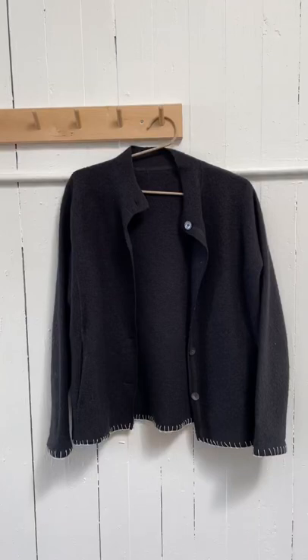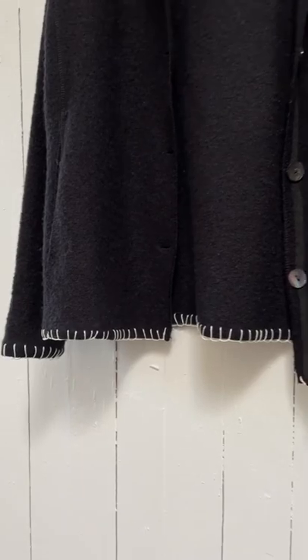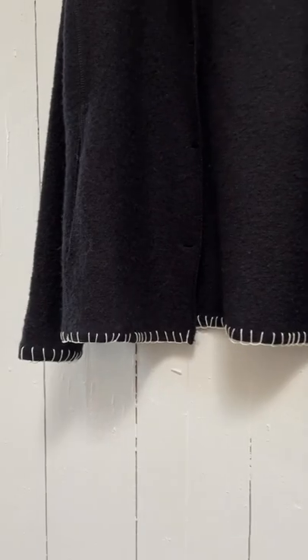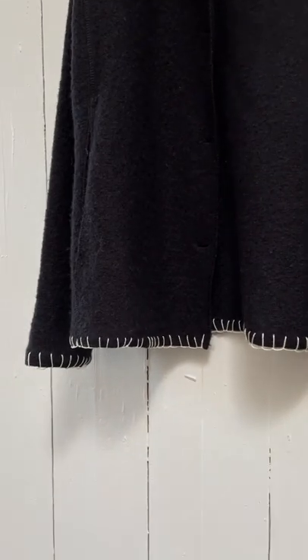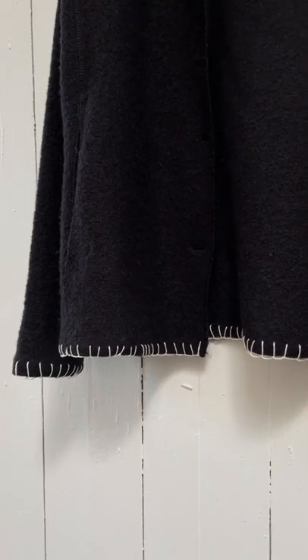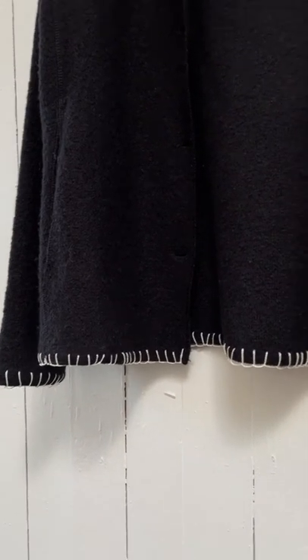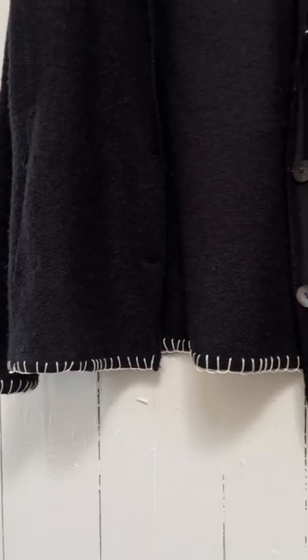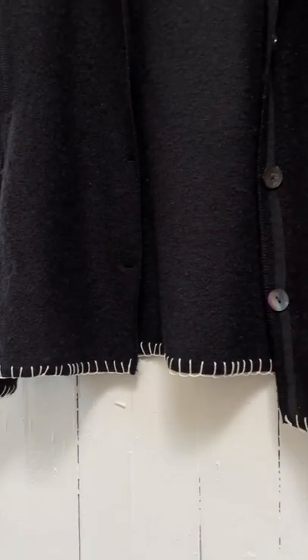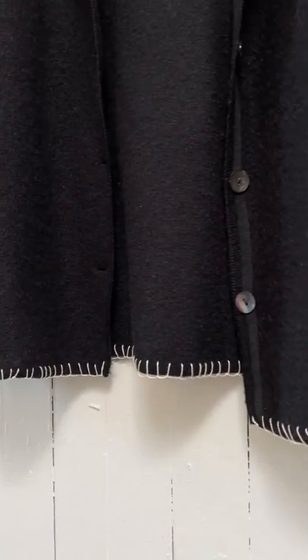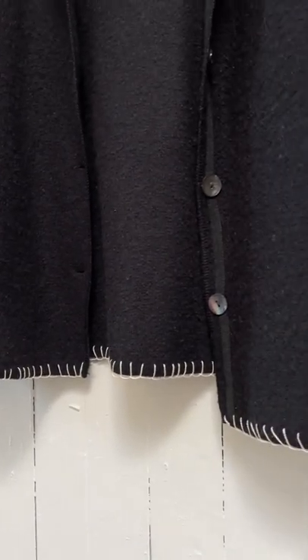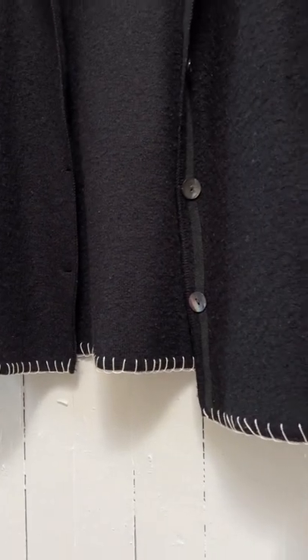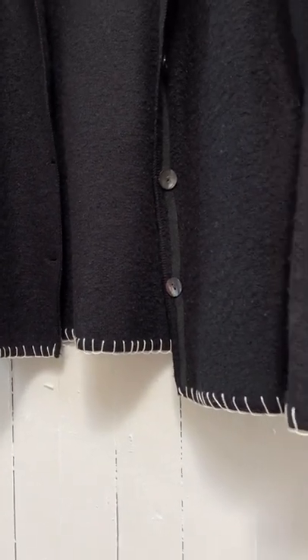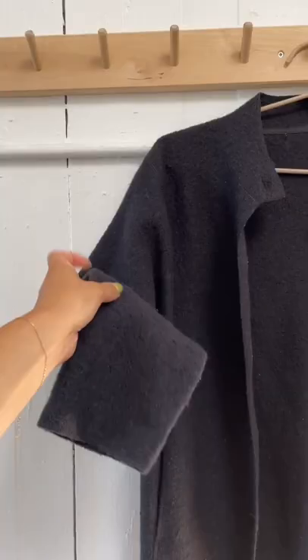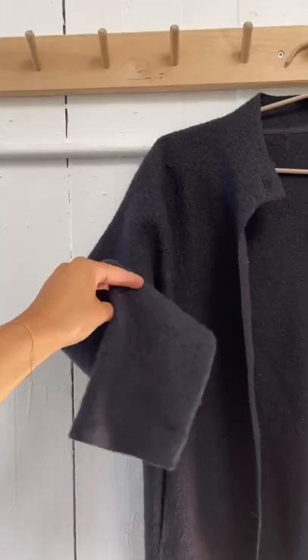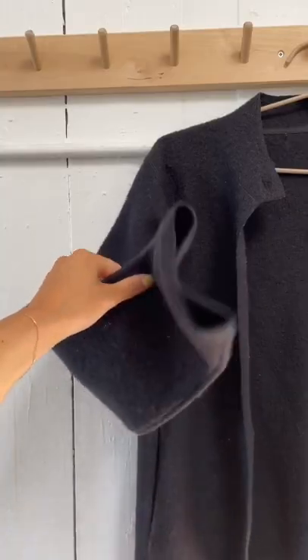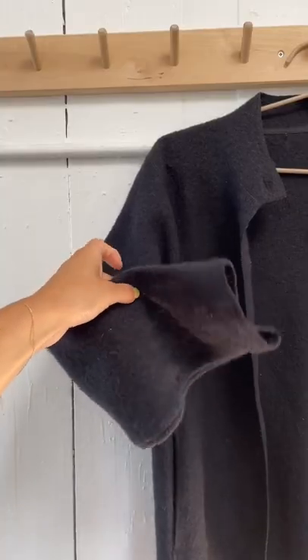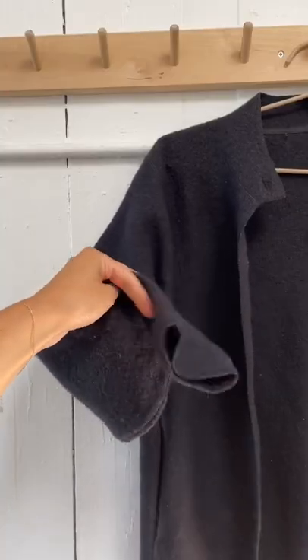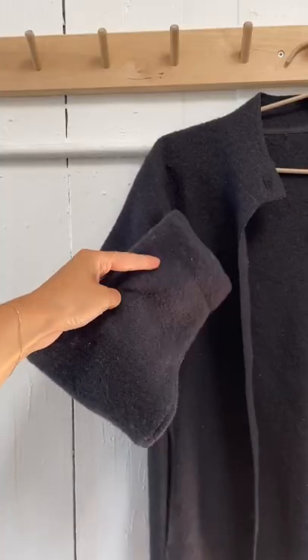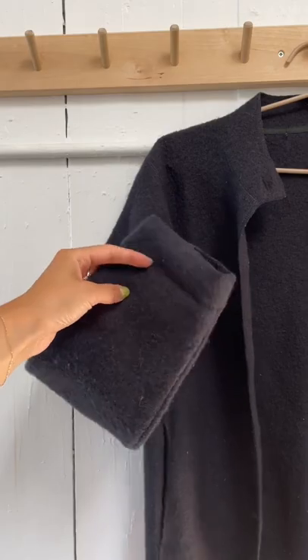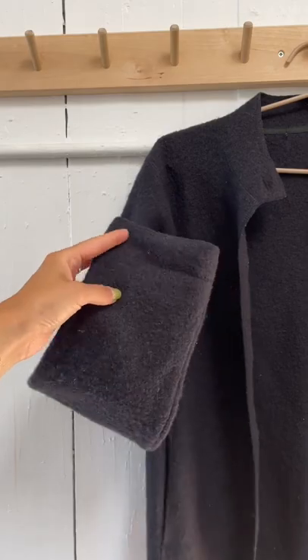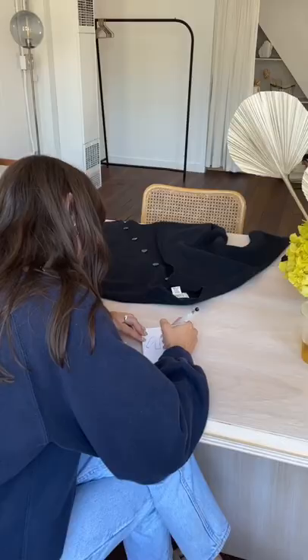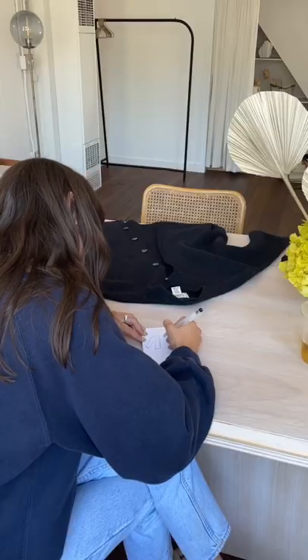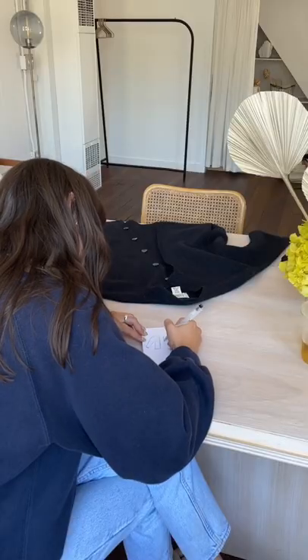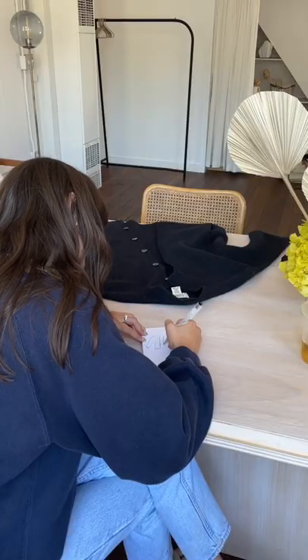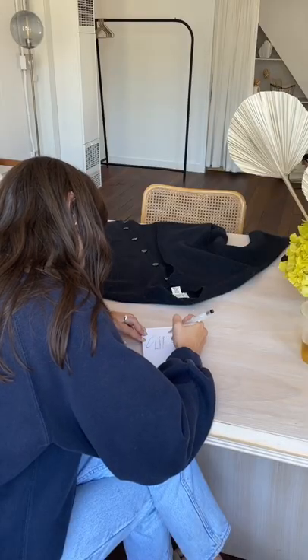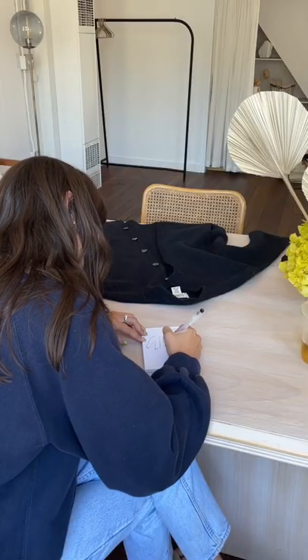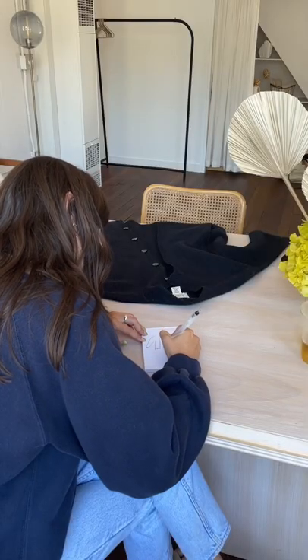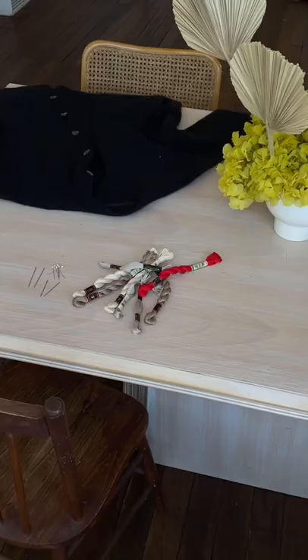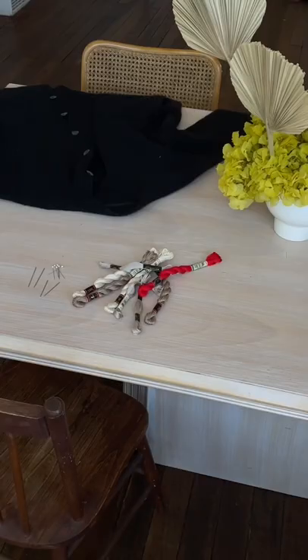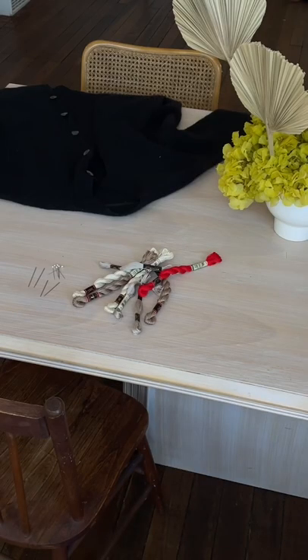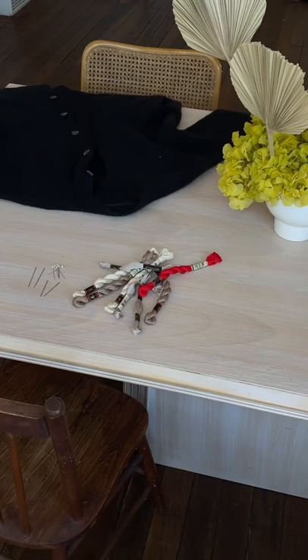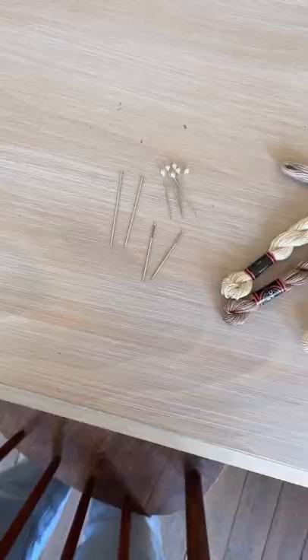Hi y'all! Today I'm going to show you the easiest way to thrift flip with a super easy blanket stitch. This is something I really love and I think it looks really cool on basically anything. I started out with something that's a little bit thicker, but you can use any material you want.